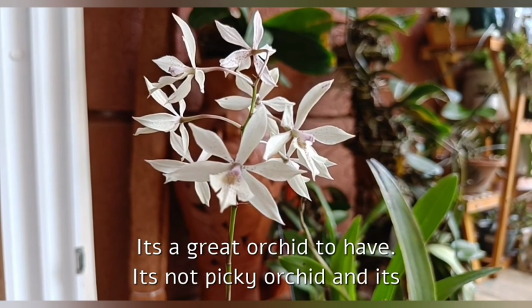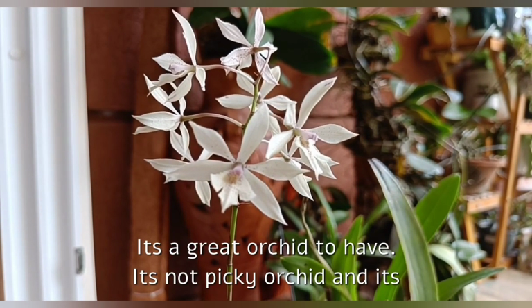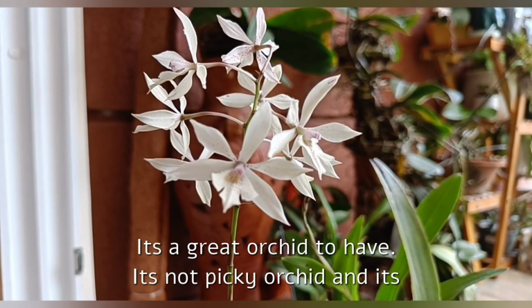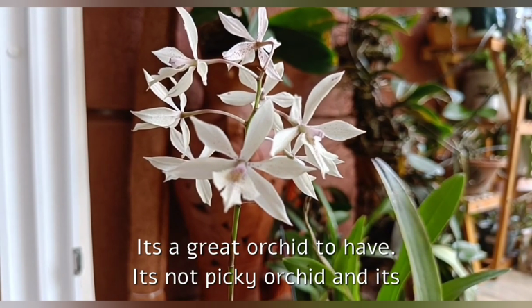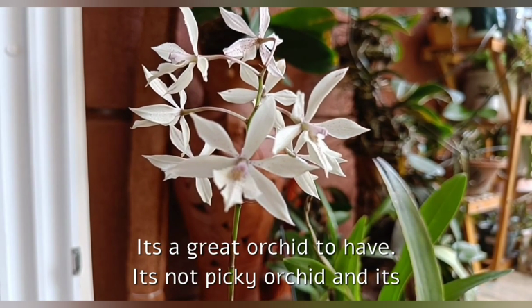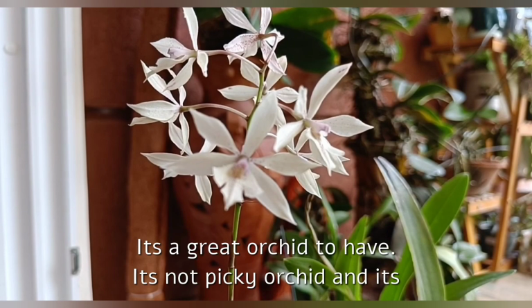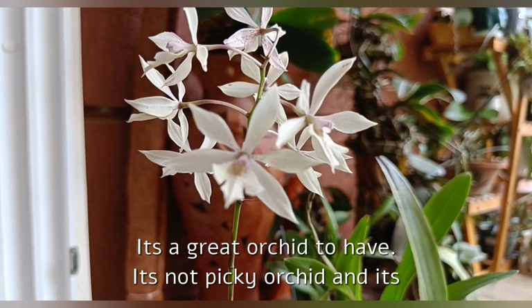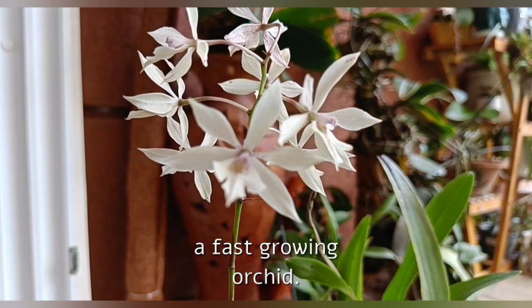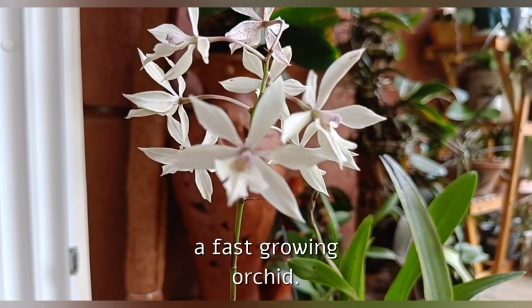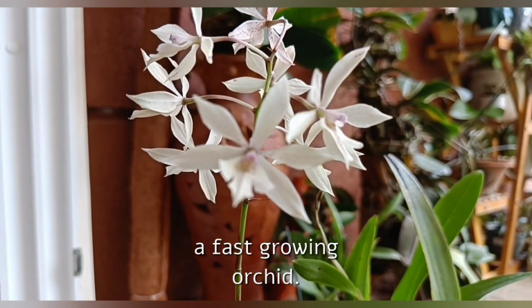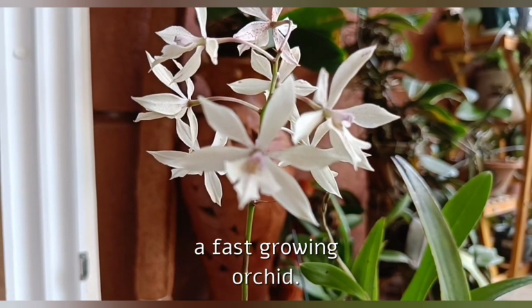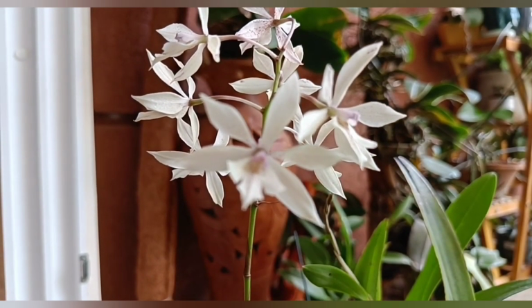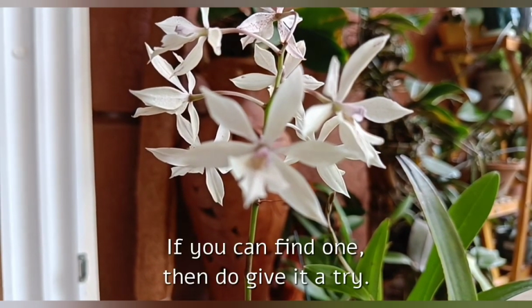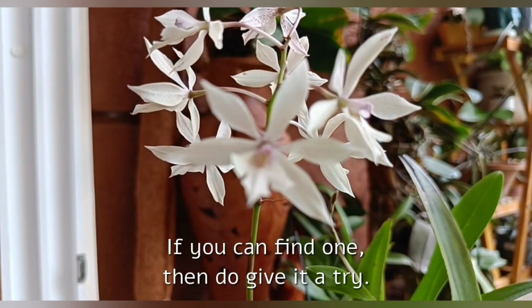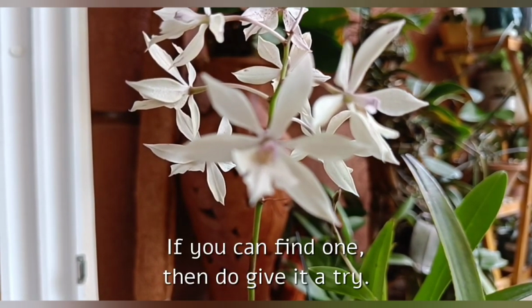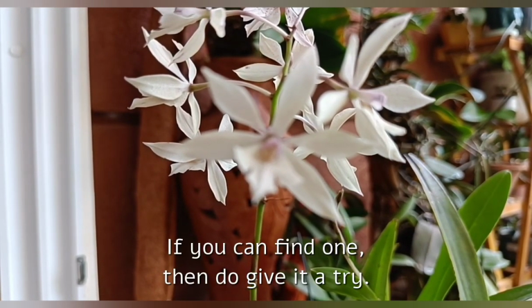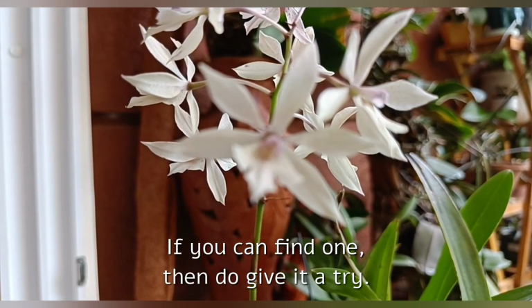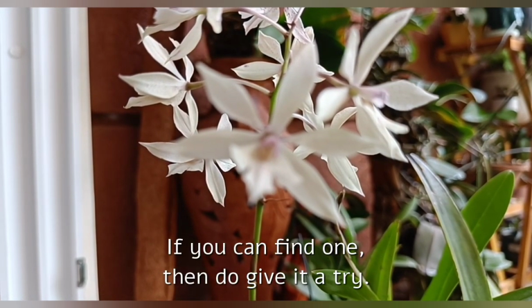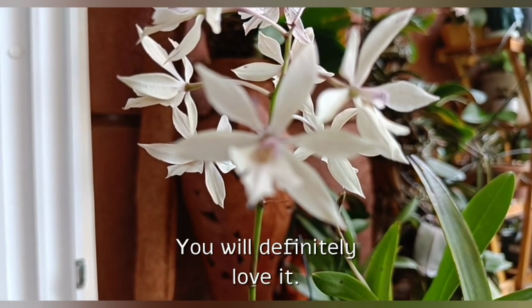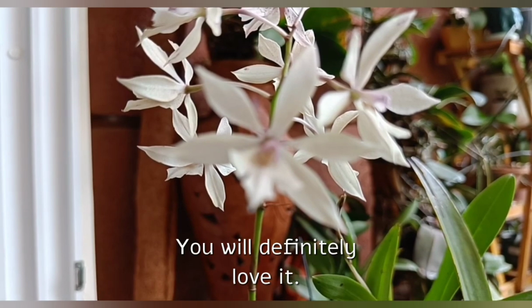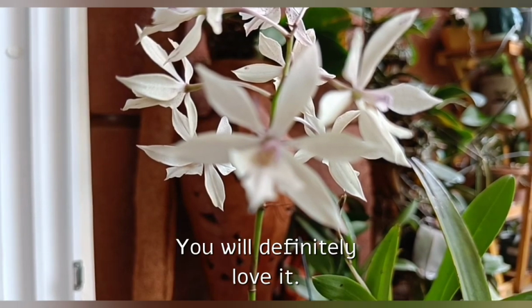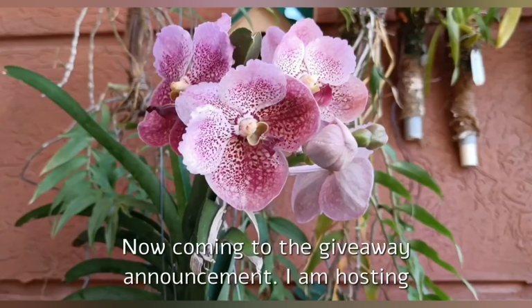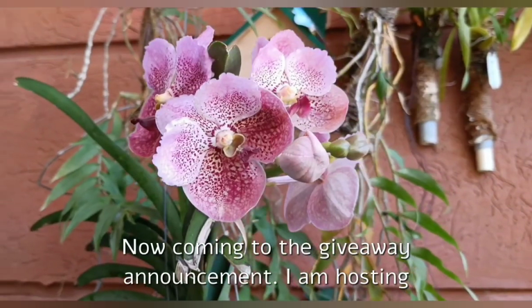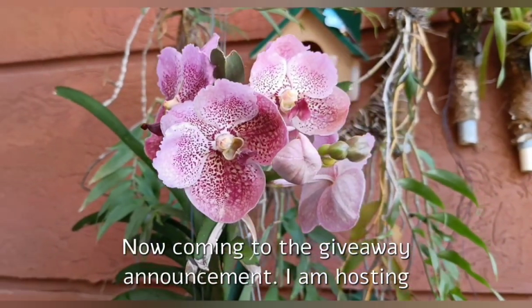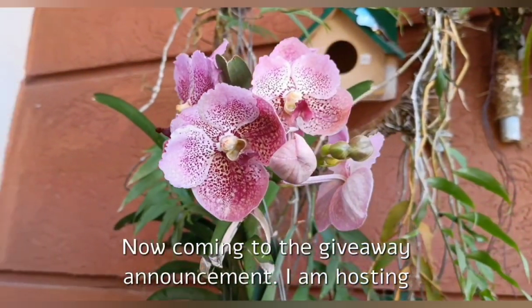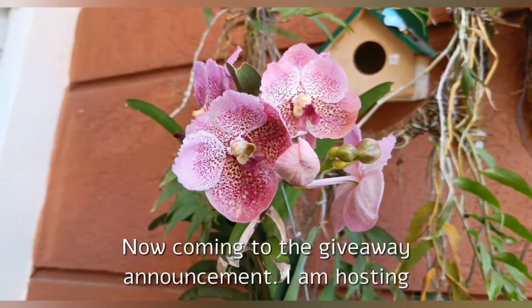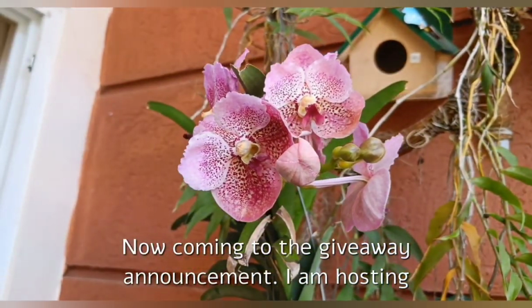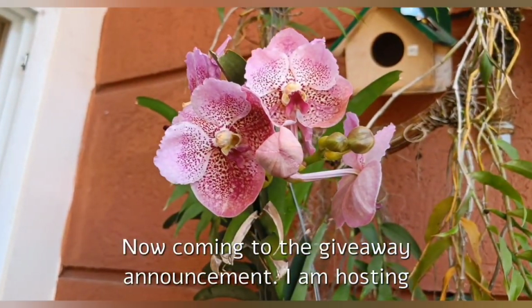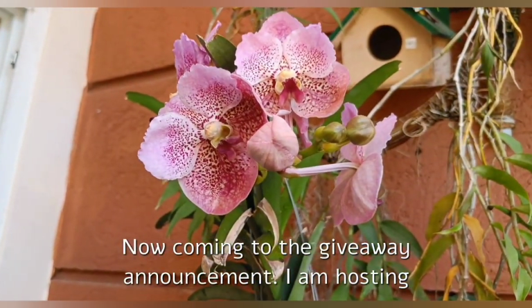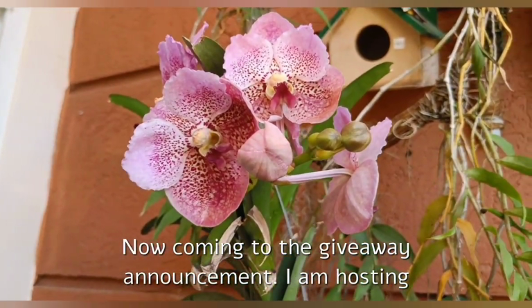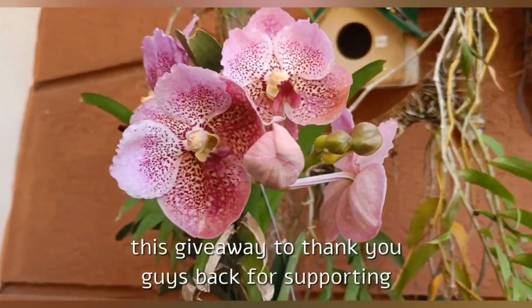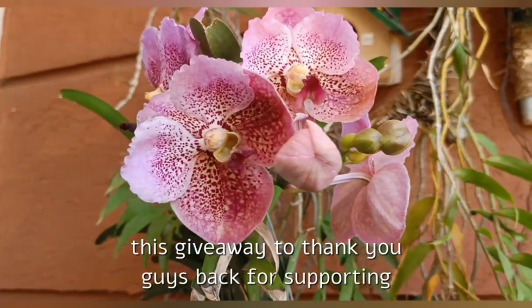So that's all about its care. It's a great orchid to have — it's not picky and it's a fast-growing orchid. If you can find one, then do give it a try; you will definitely love it.